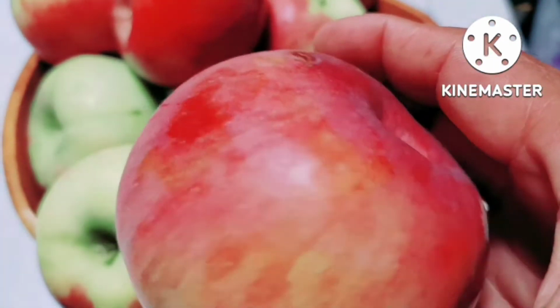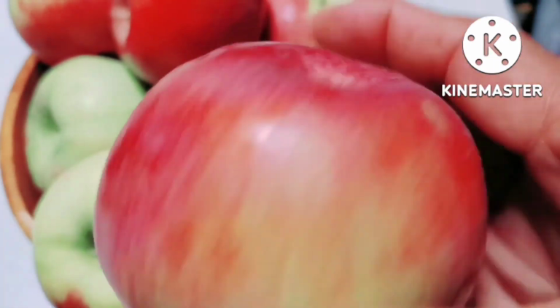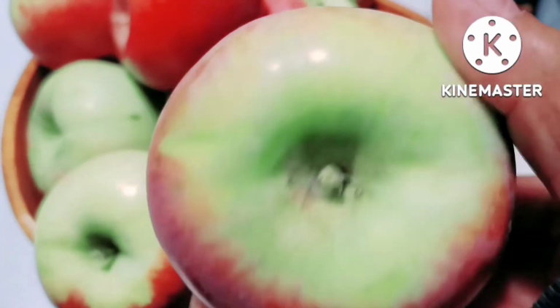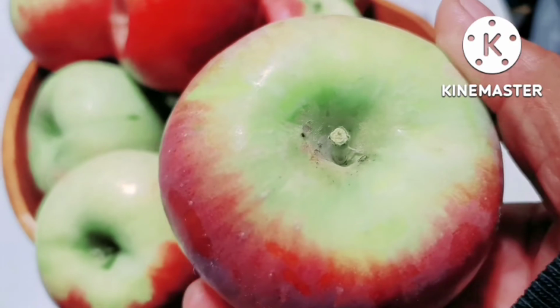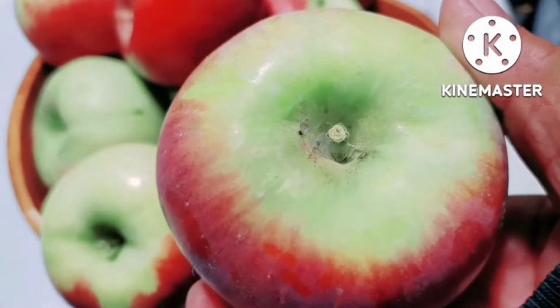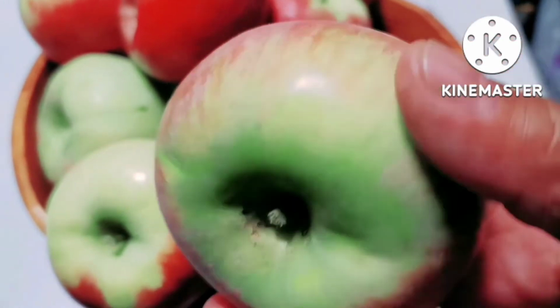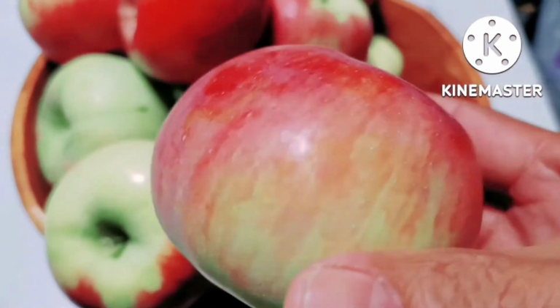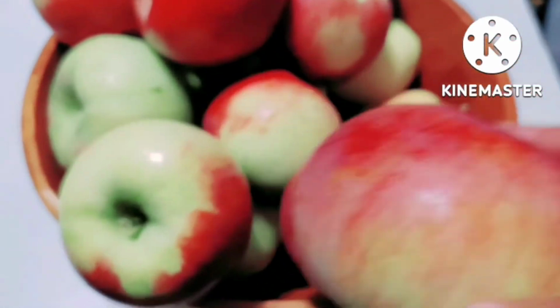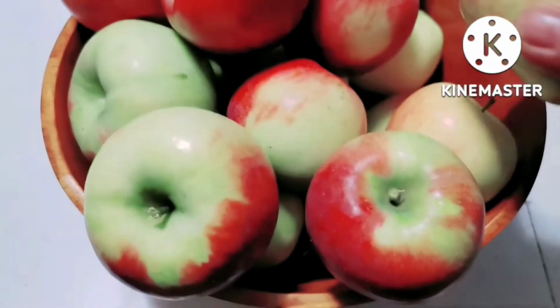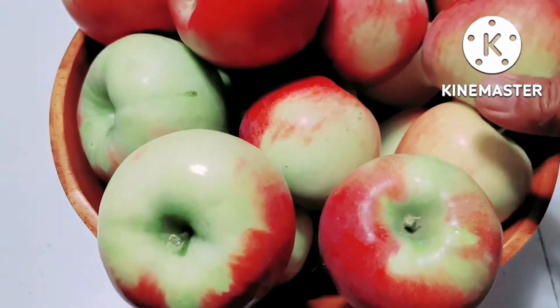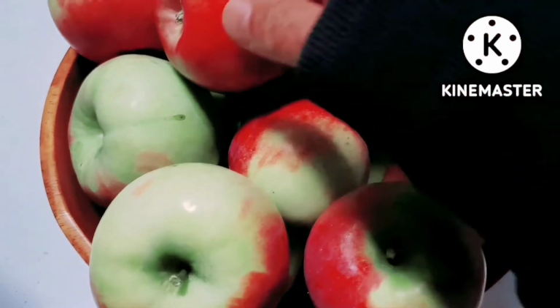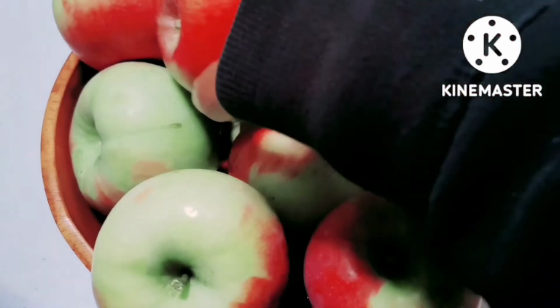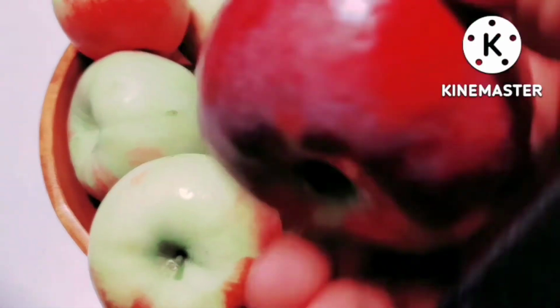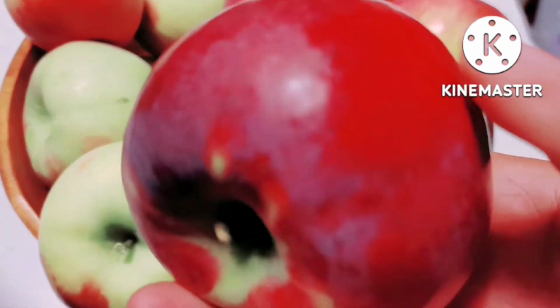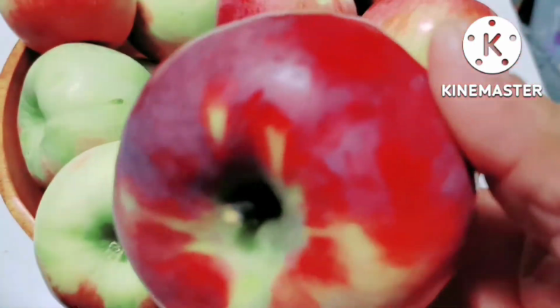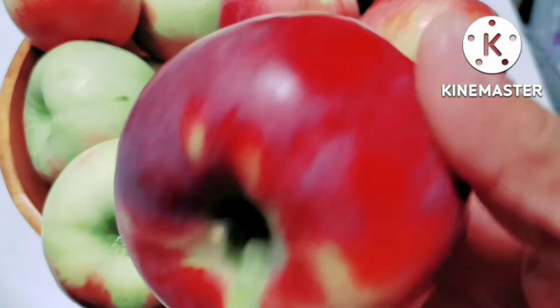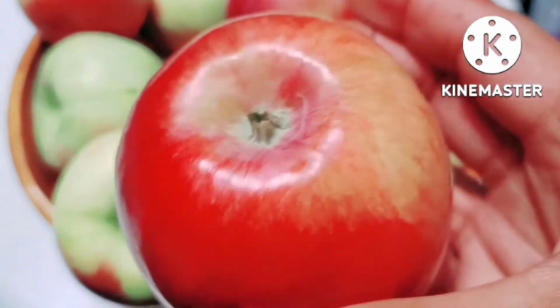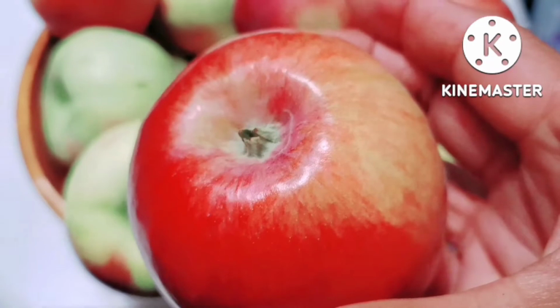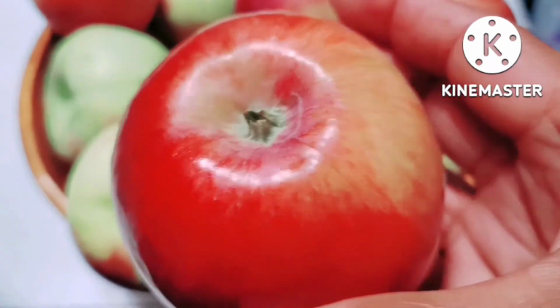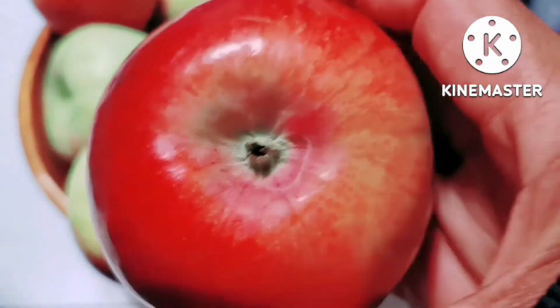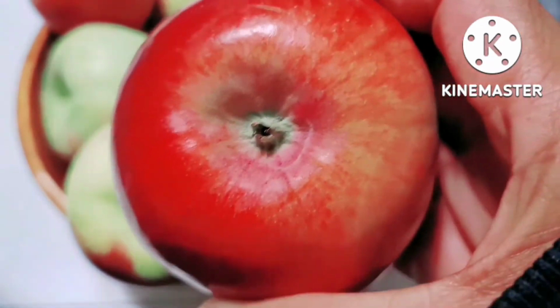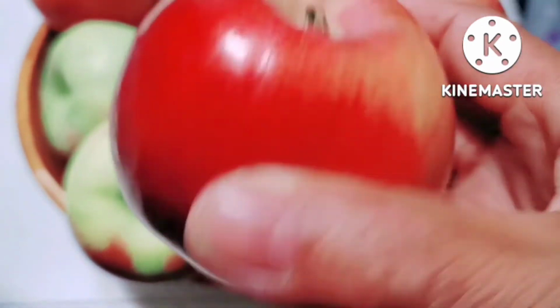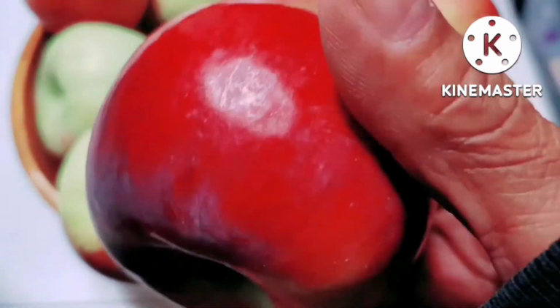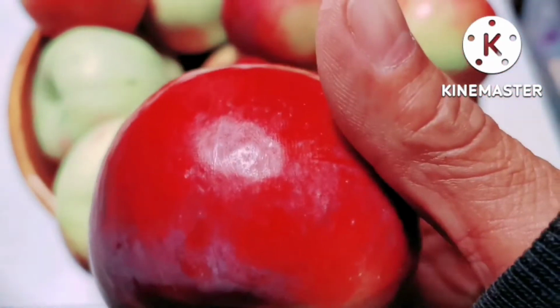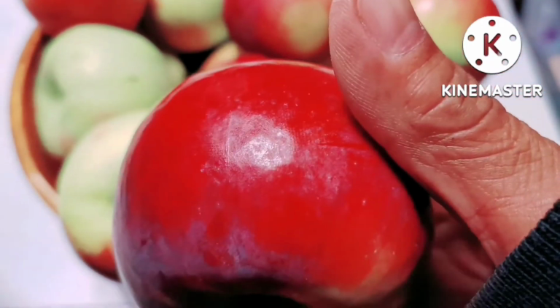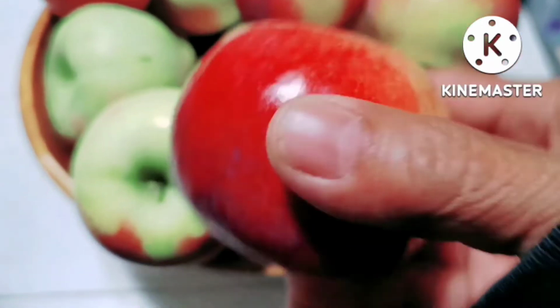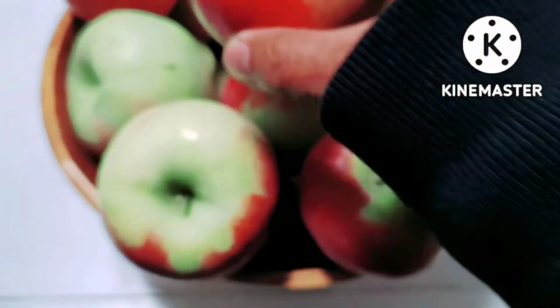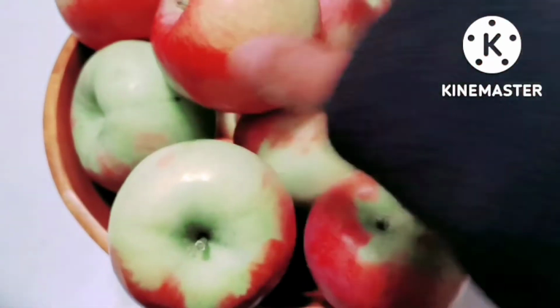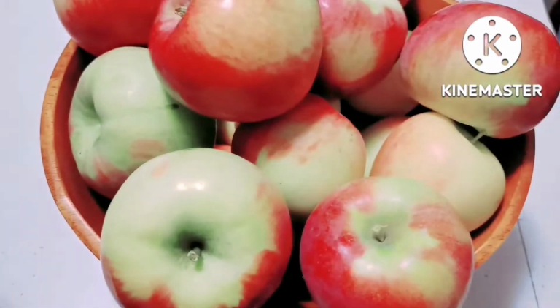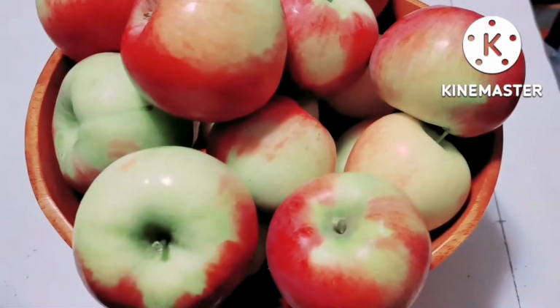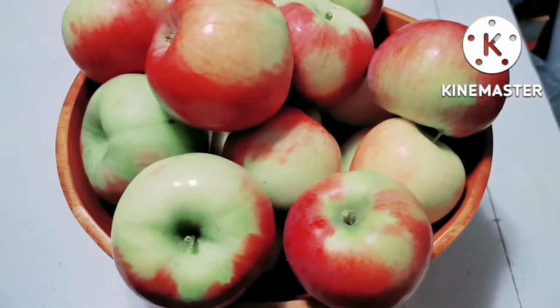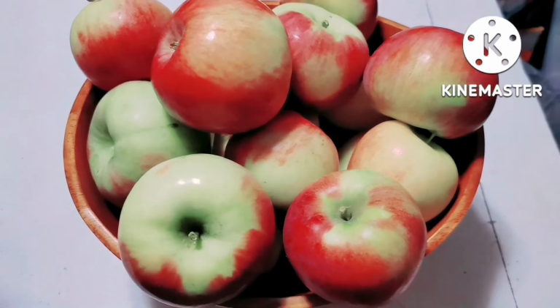It's apple picking now. So, pumunta kami kanina sa farm para makakuha ng apple. So, ayan po, nakapitas na kami.